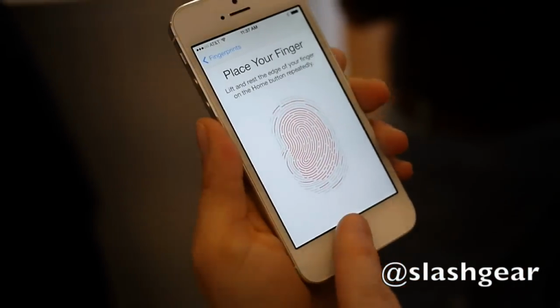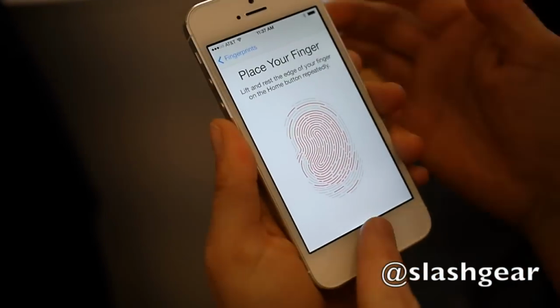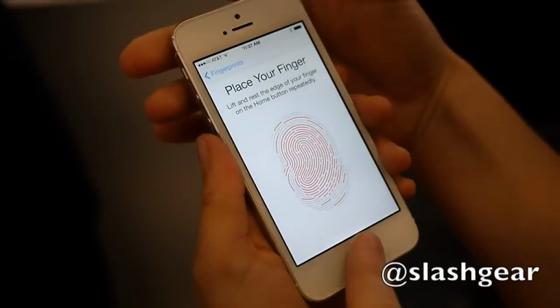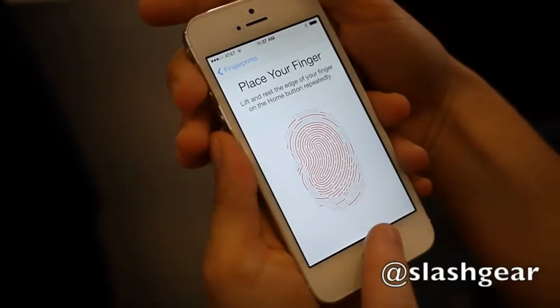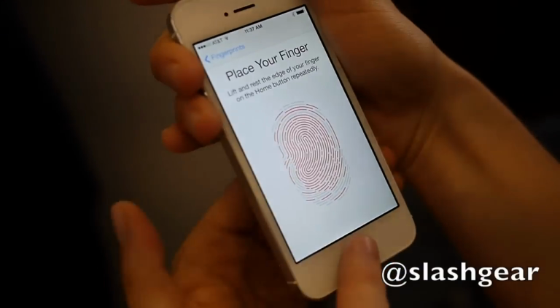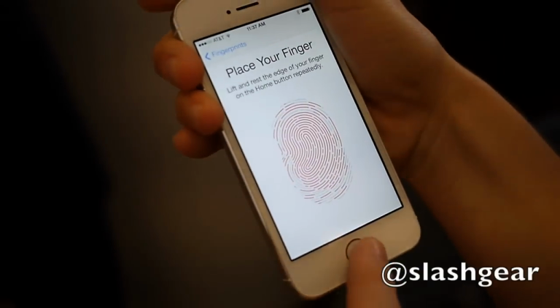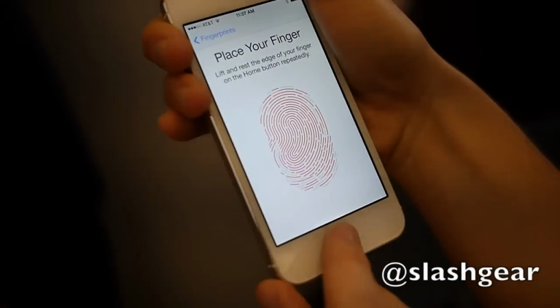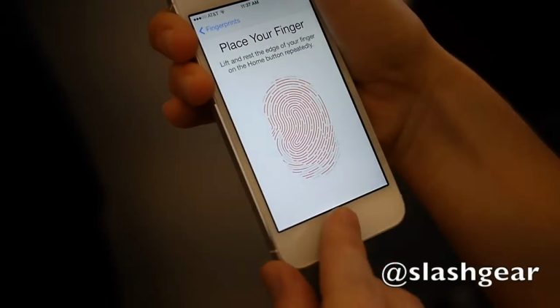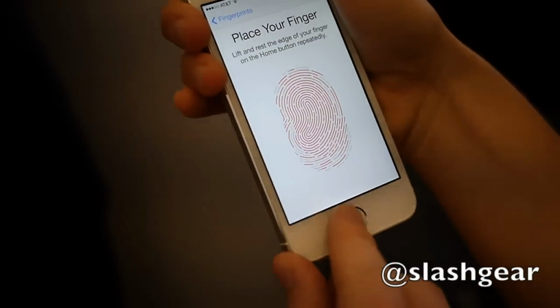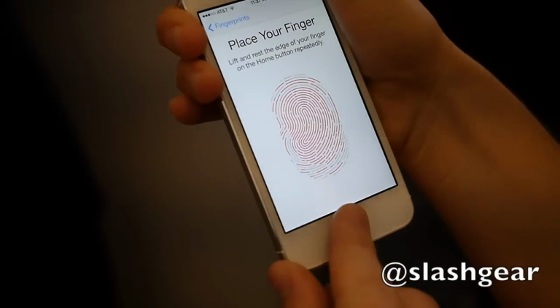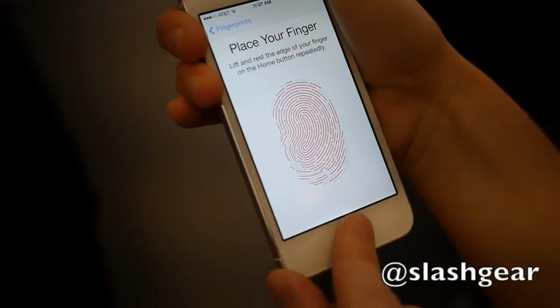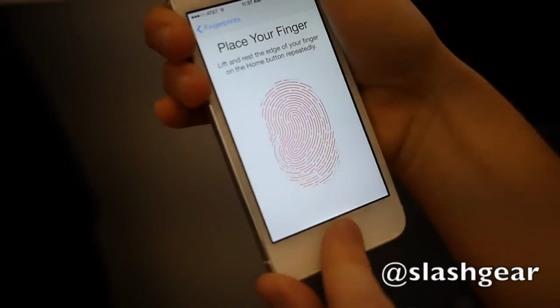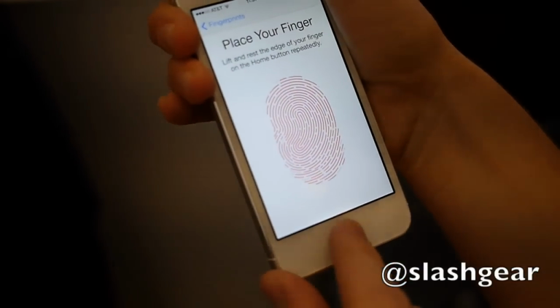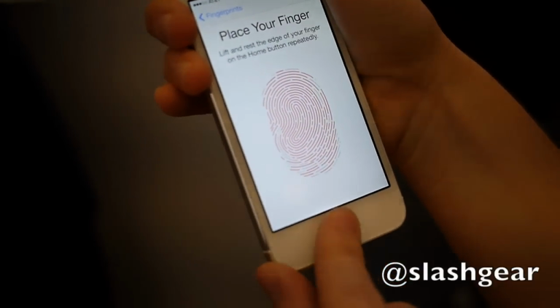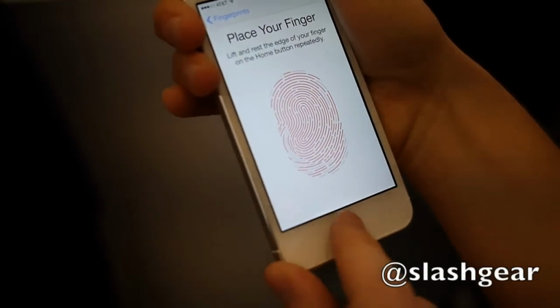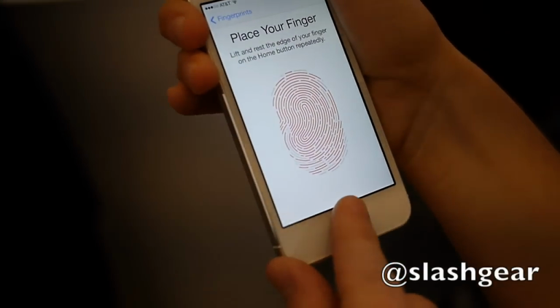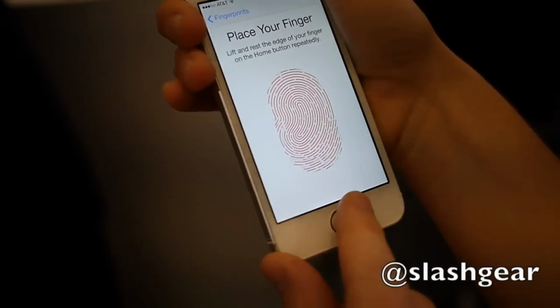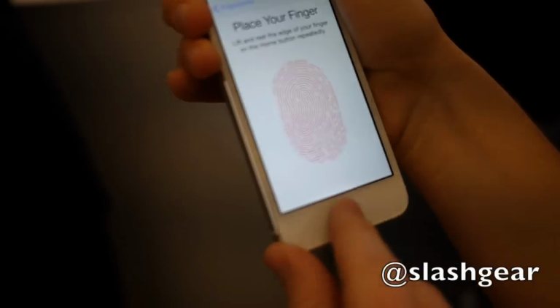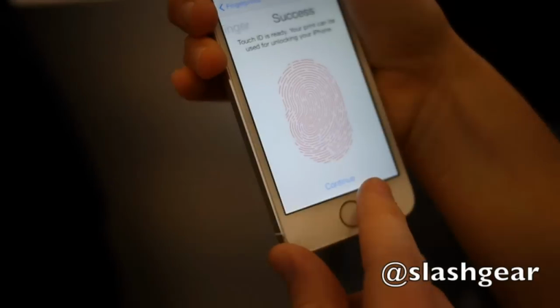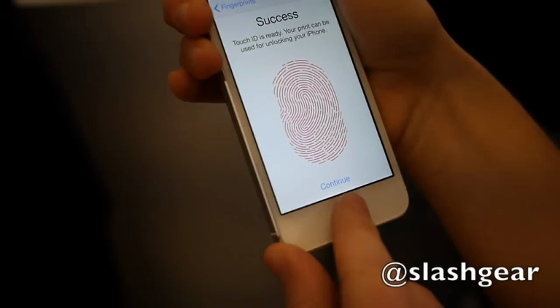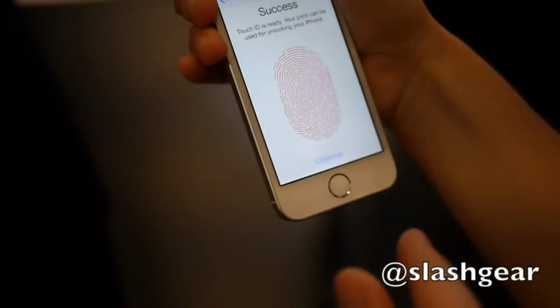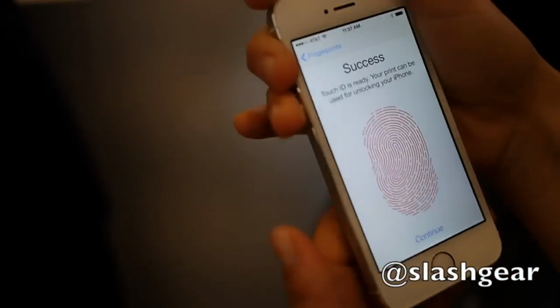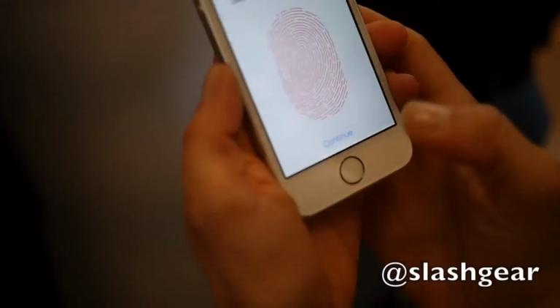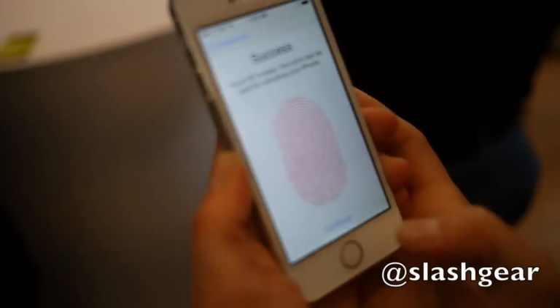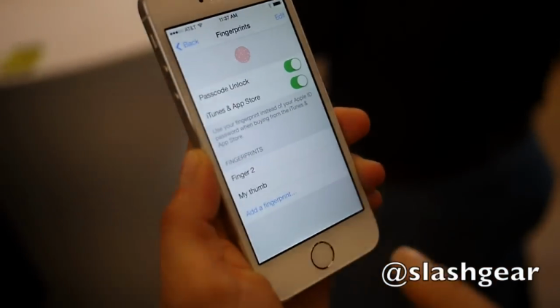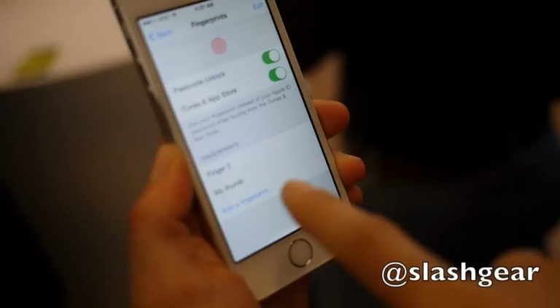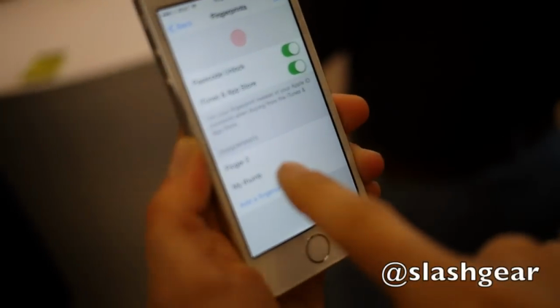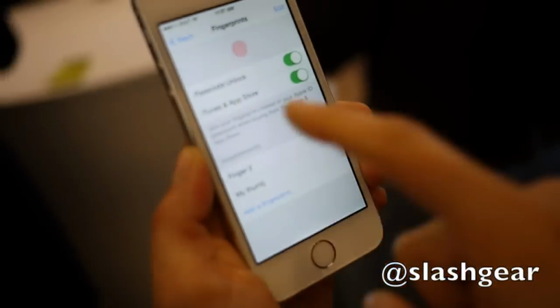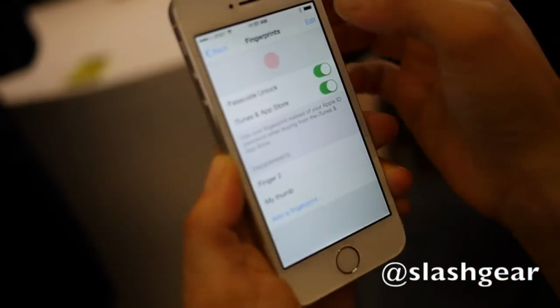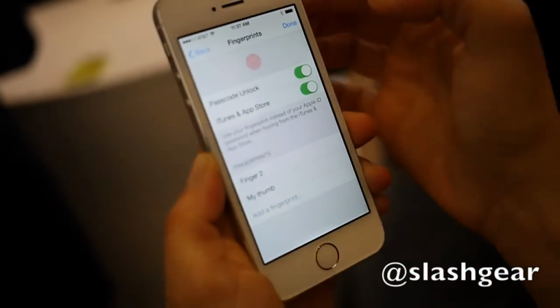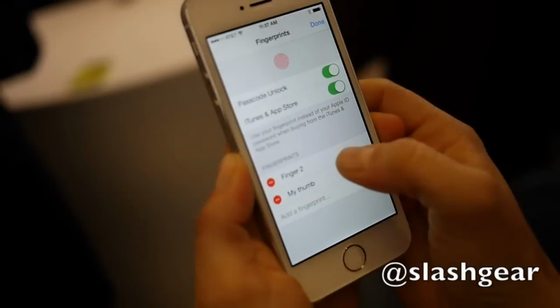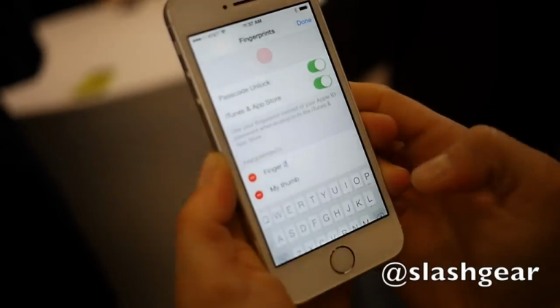There you go. And remember, you only have to do this once for each finger. There it goes — and success. So you hit continue. Now my thumb is enrolled. What's your name? Chris.